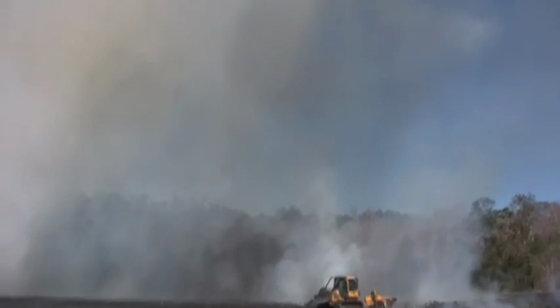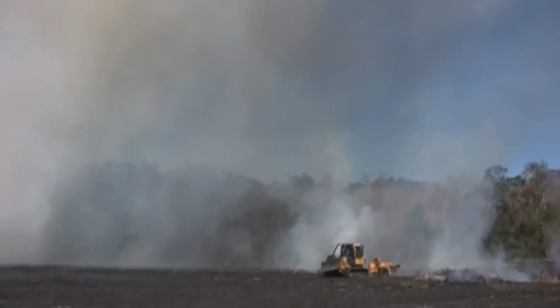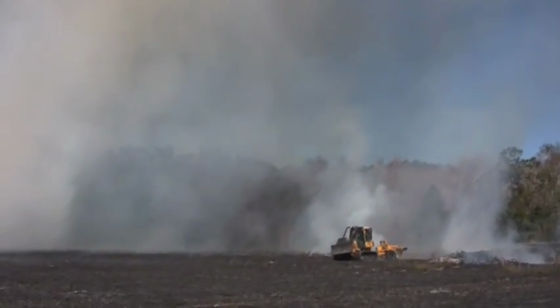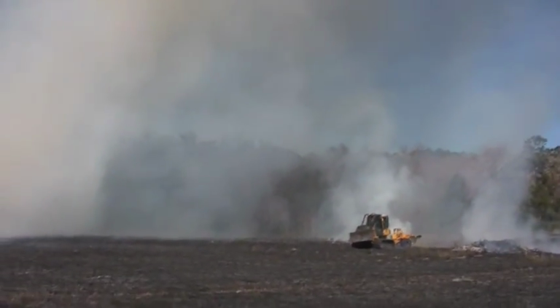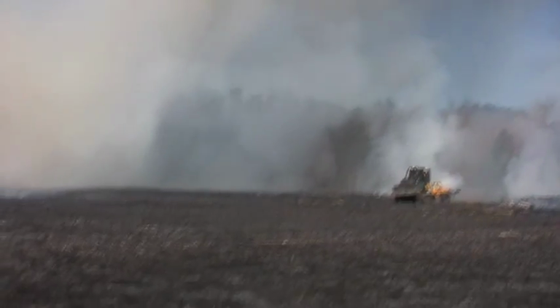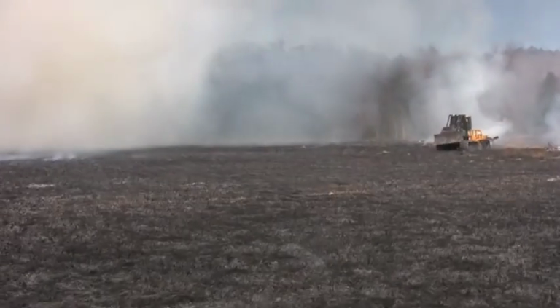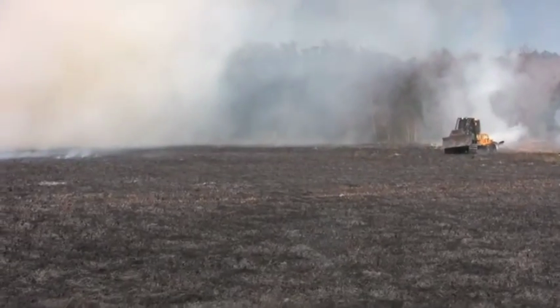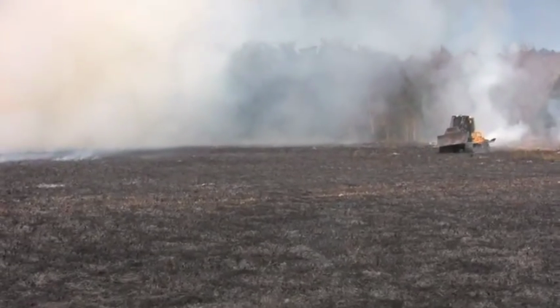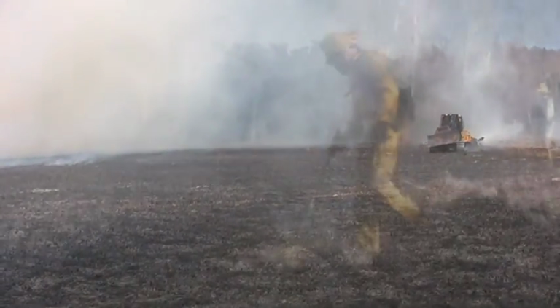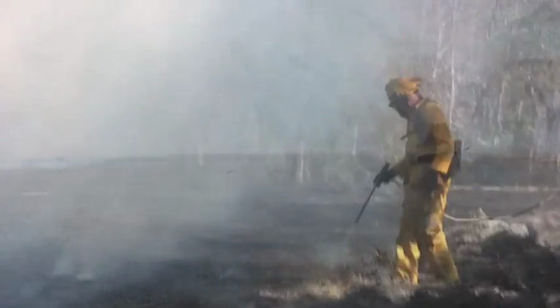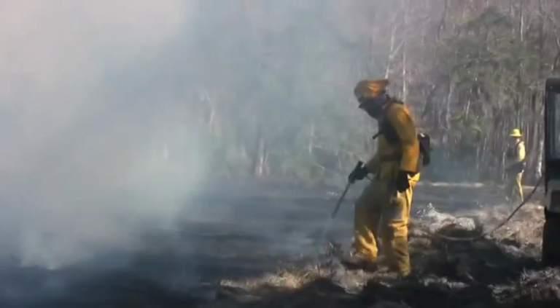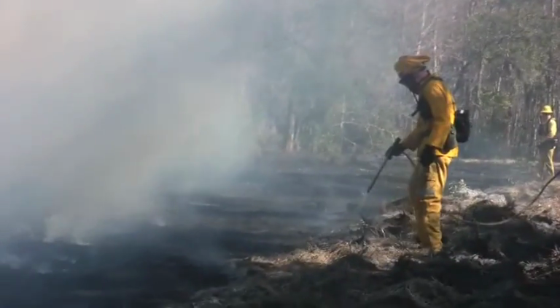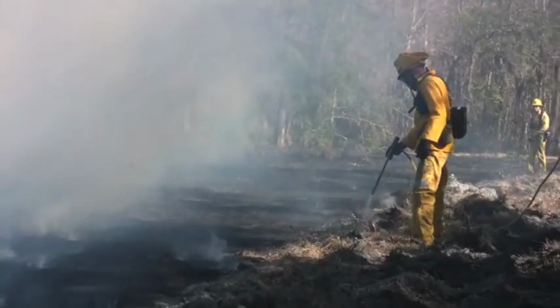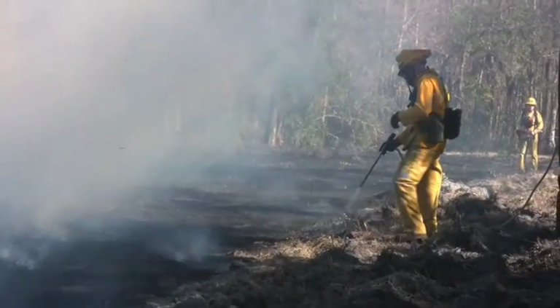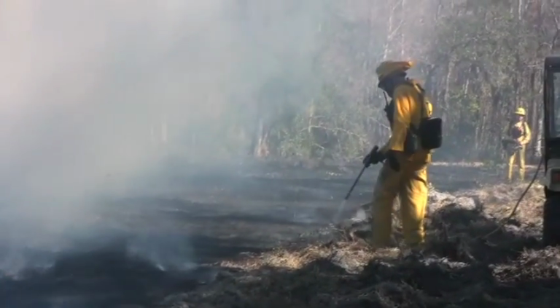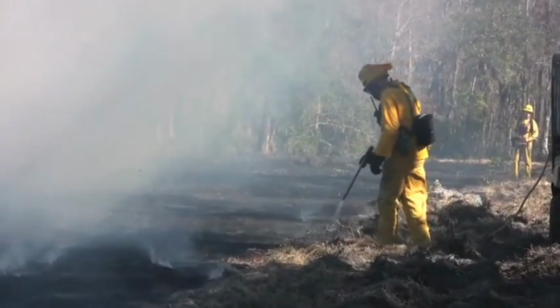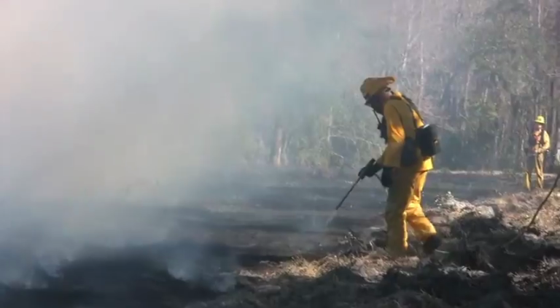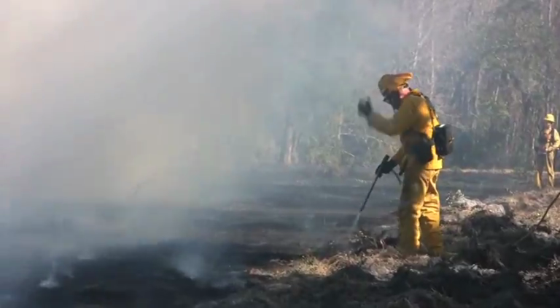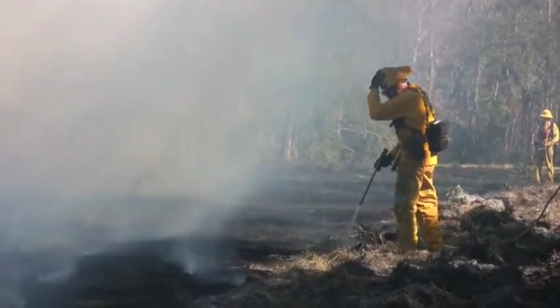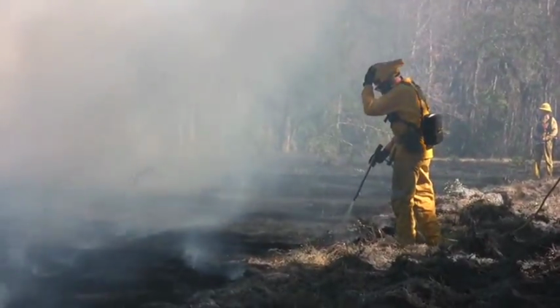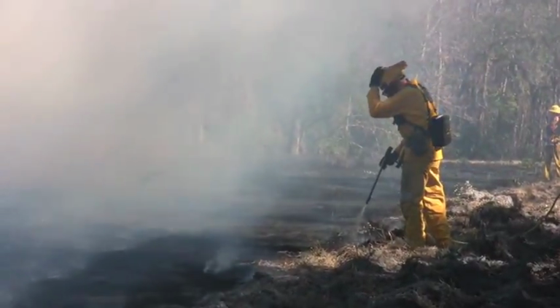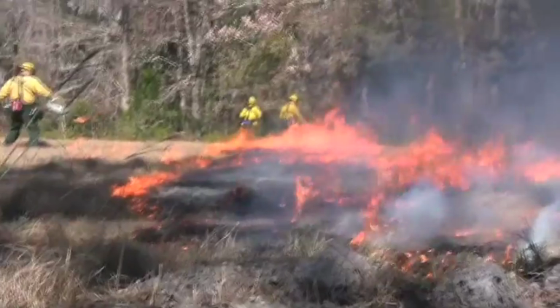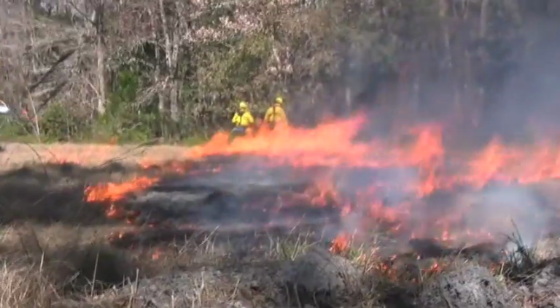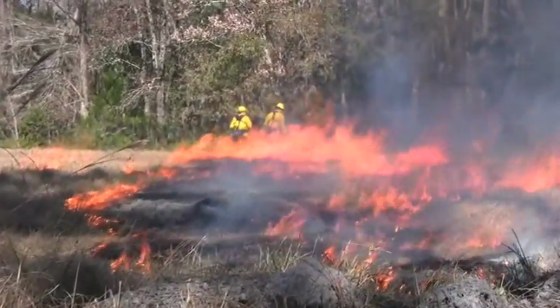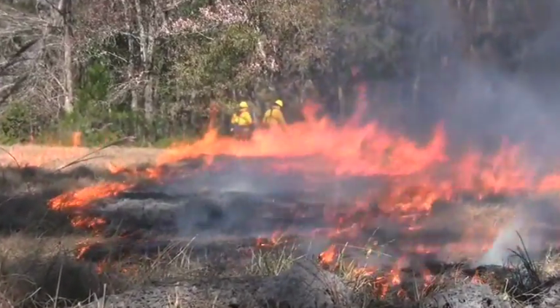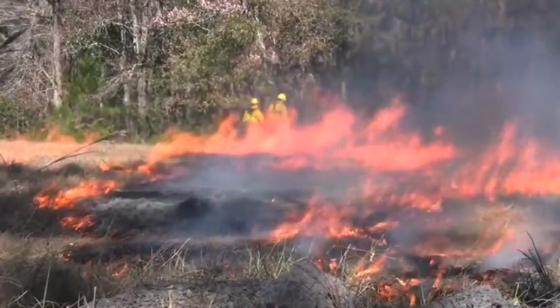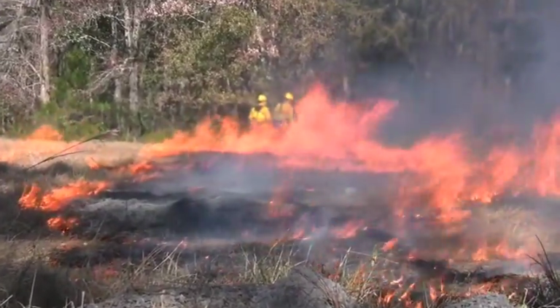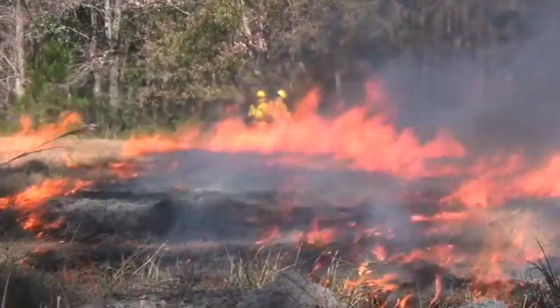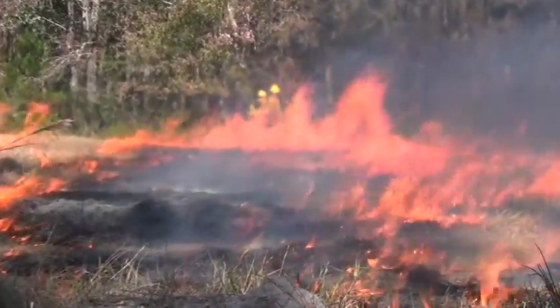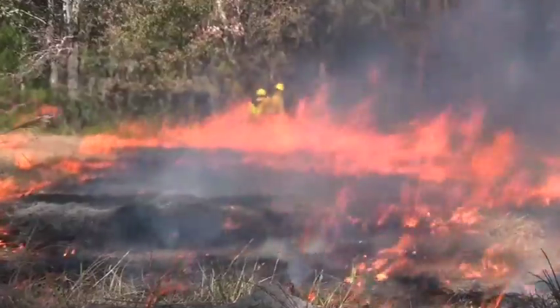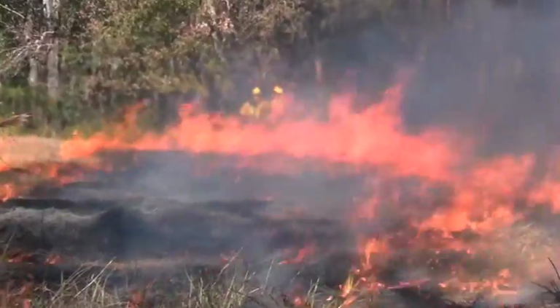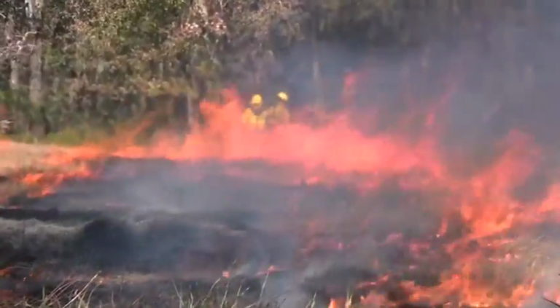Right at the initial fire we had smoke, but with the weather parameters we've had today — the low humidities, the low temperatures, and good winds to get the smoke out of here — it was a perfect day to do a pasture burn.